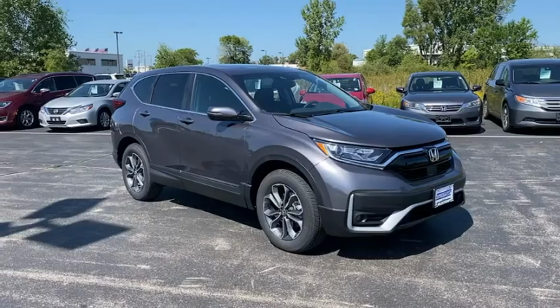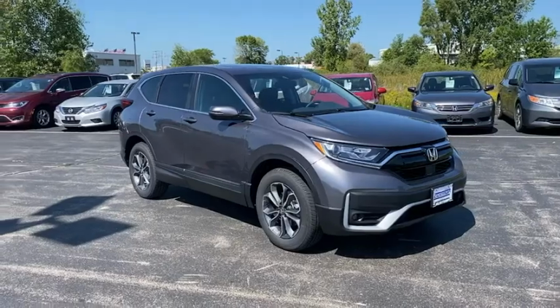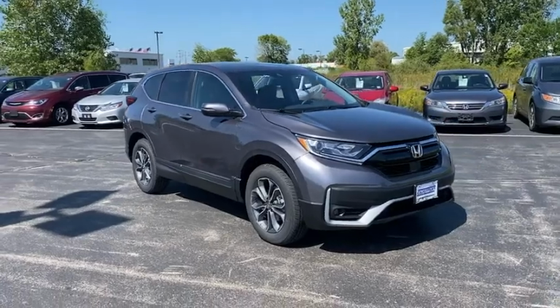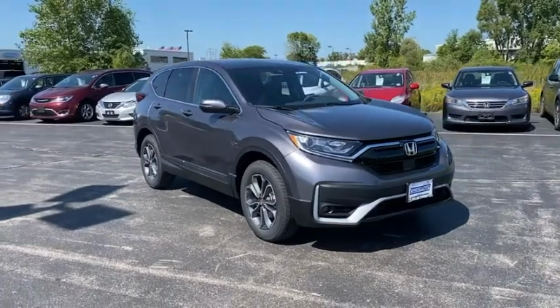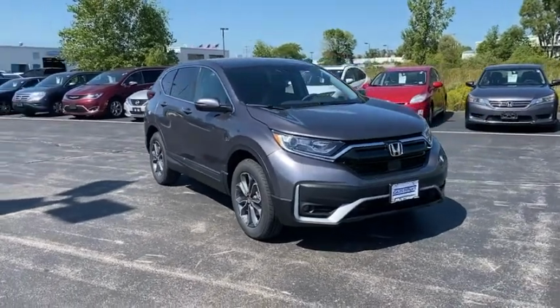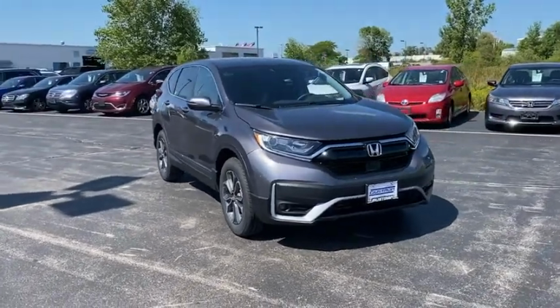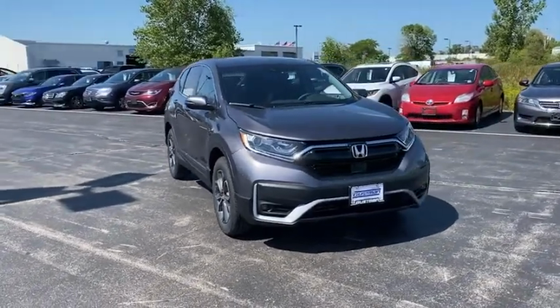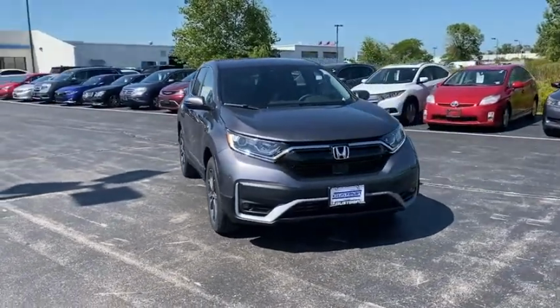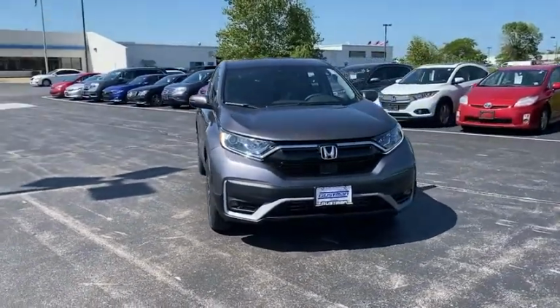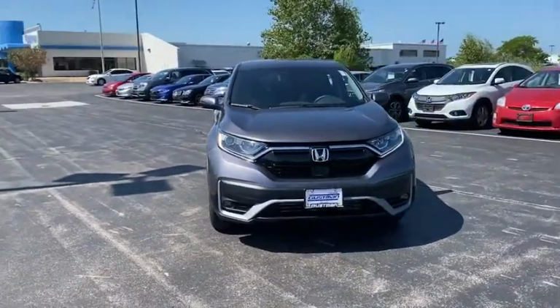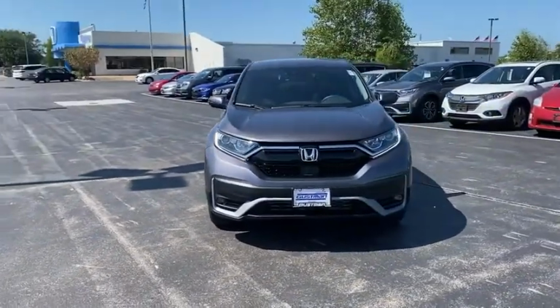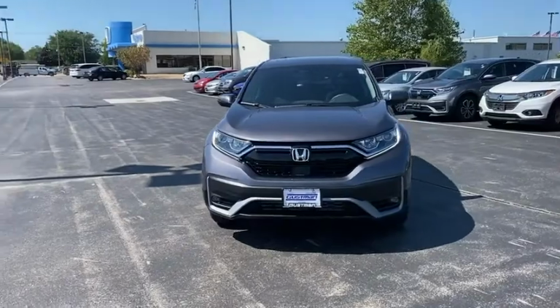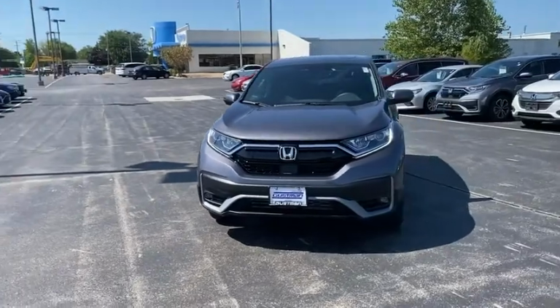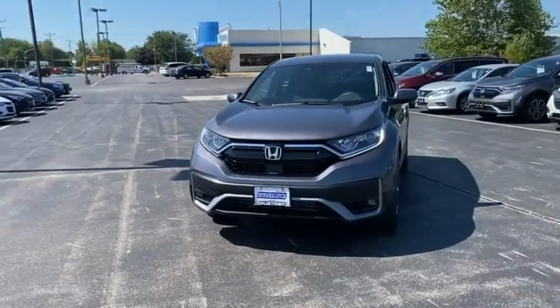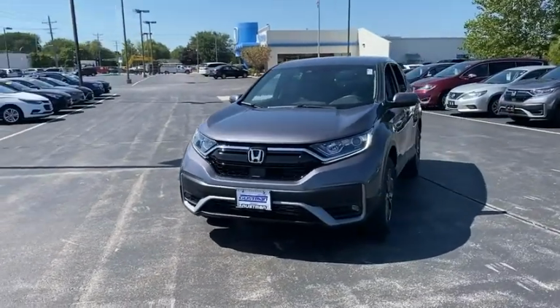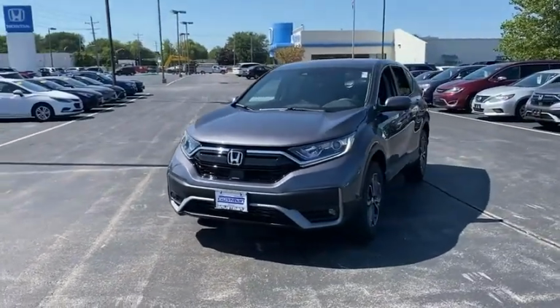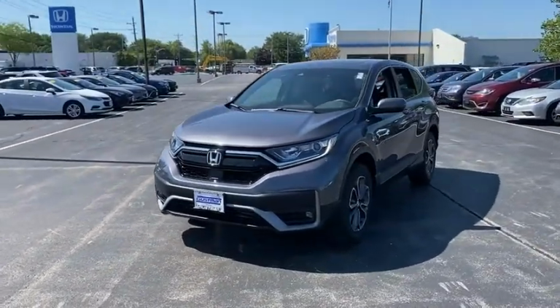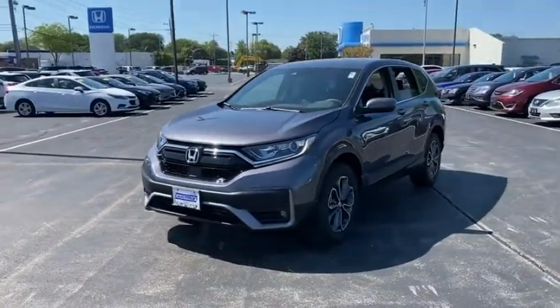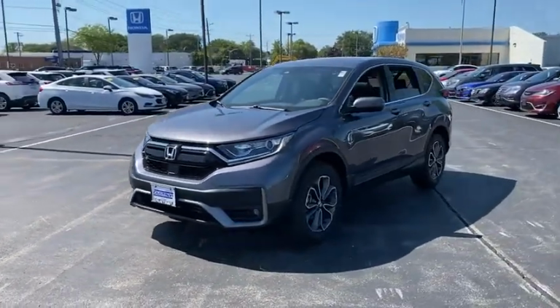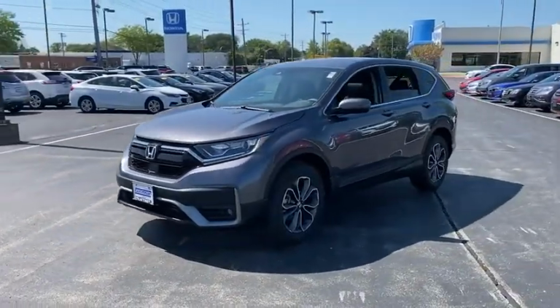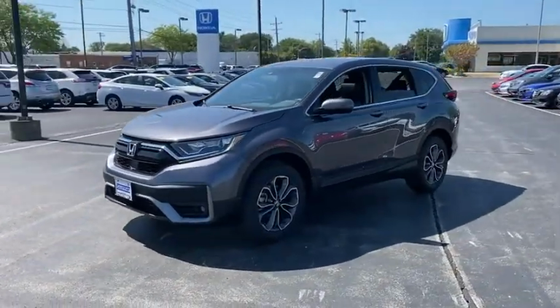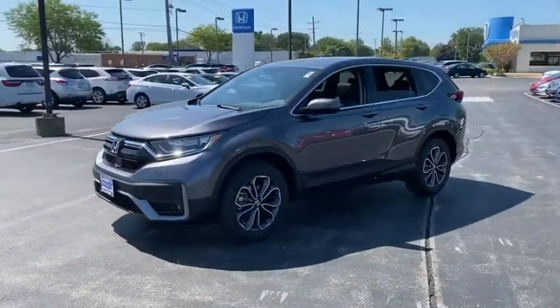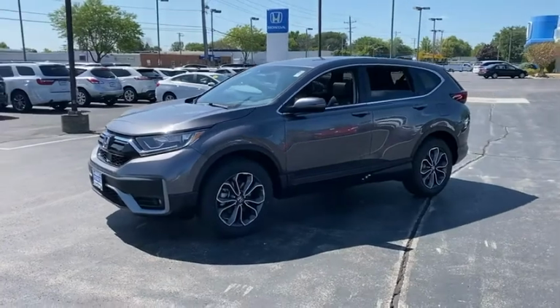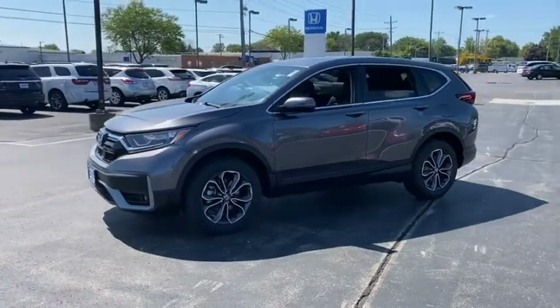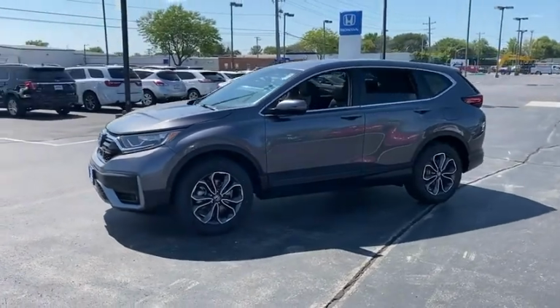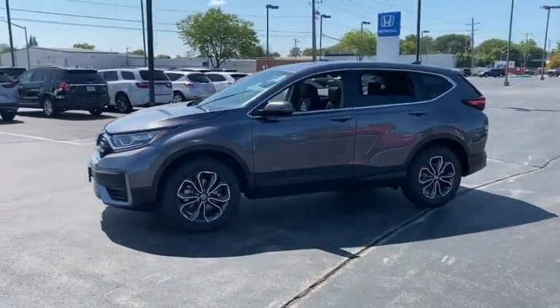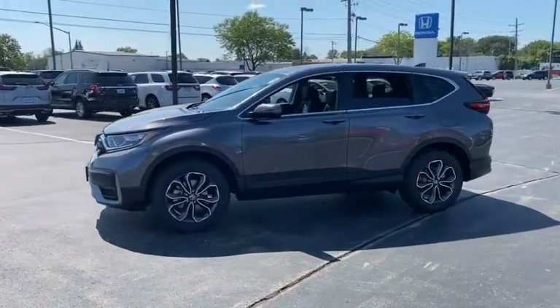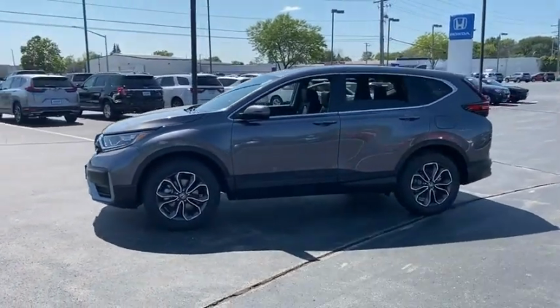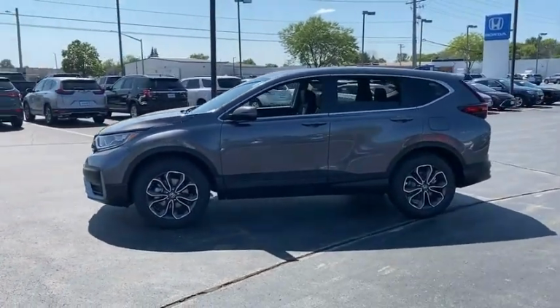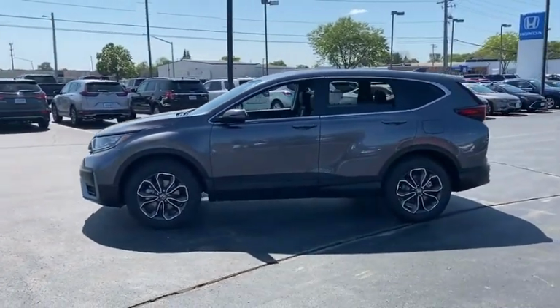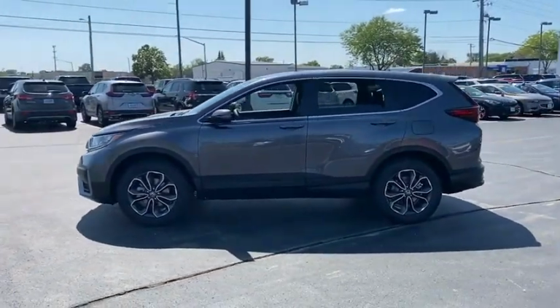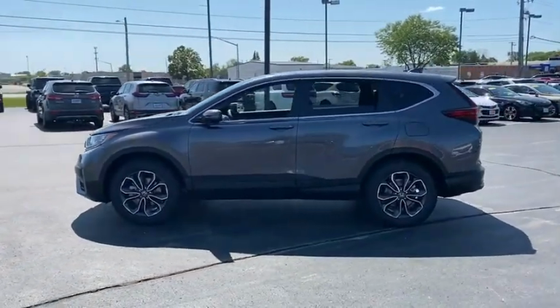Make a great choice today with the 2021 Honda CR-V. The CR-V is a top recommended vehicle because of its car-like driving manners, good value, cool technology, and comfy interior. Here are some of this vehicle's great options.